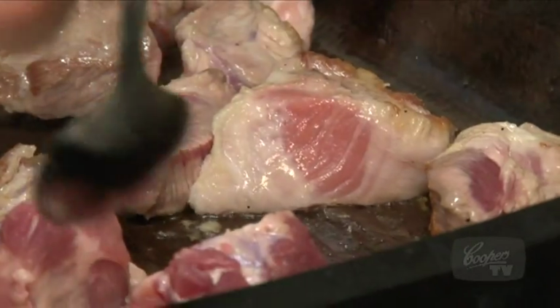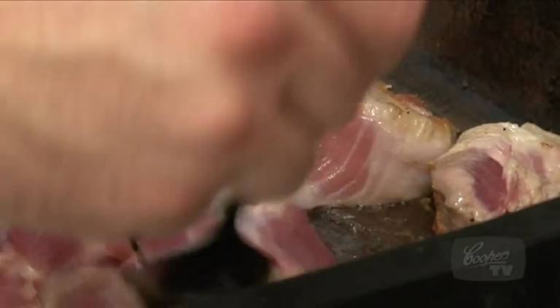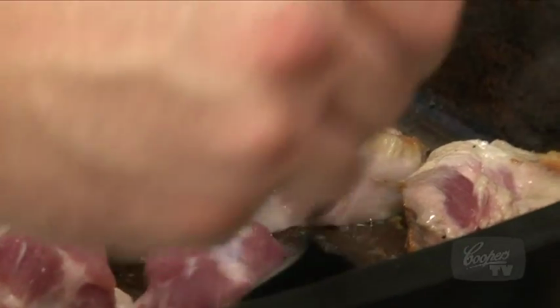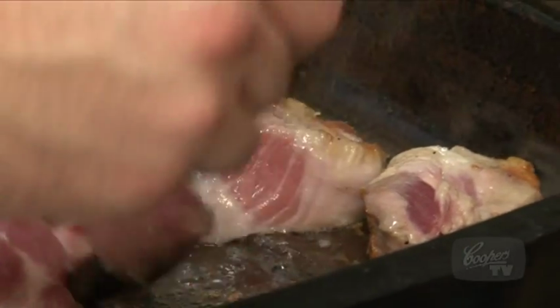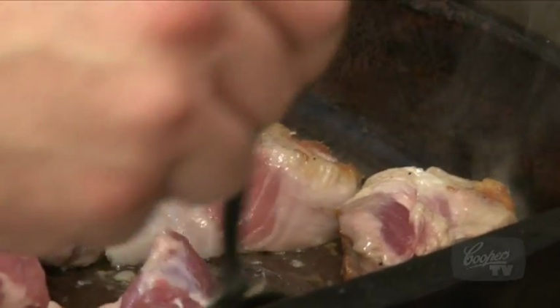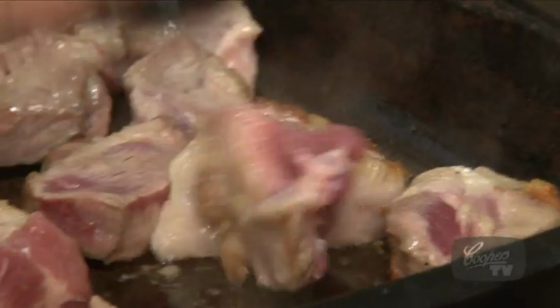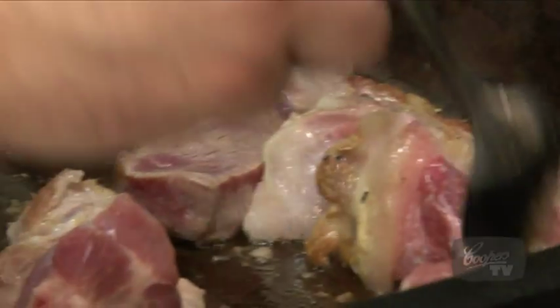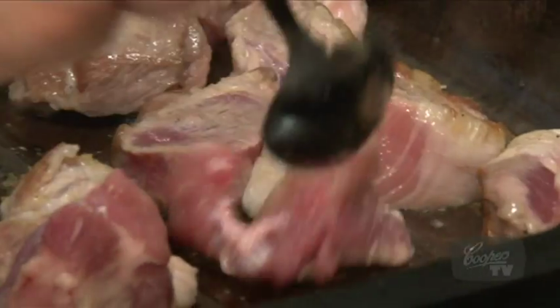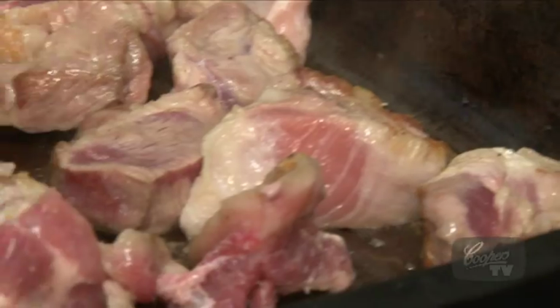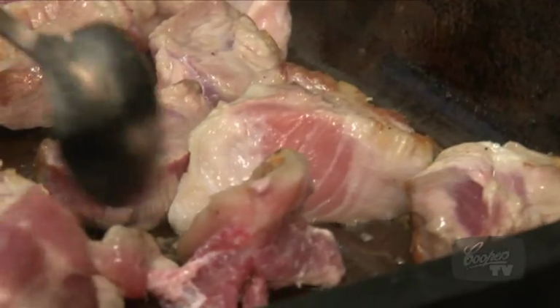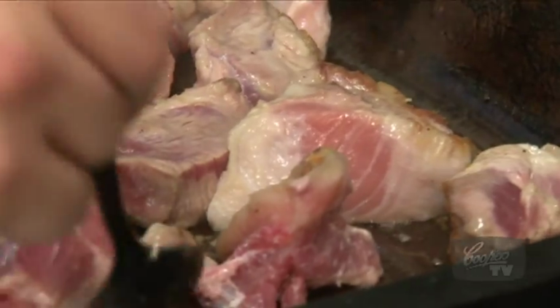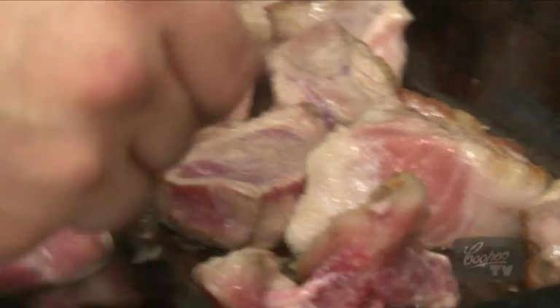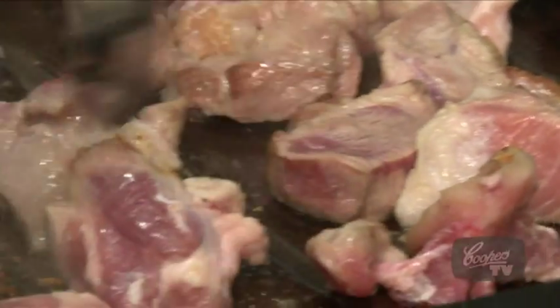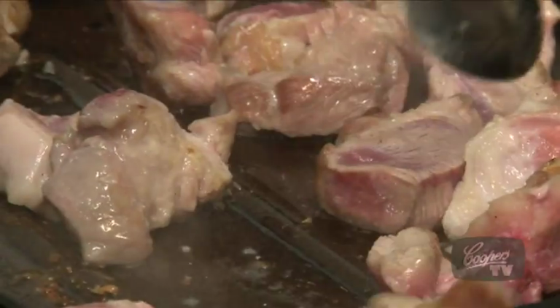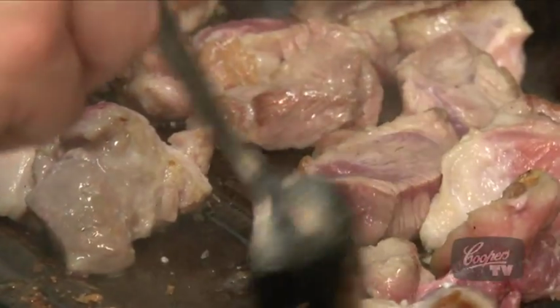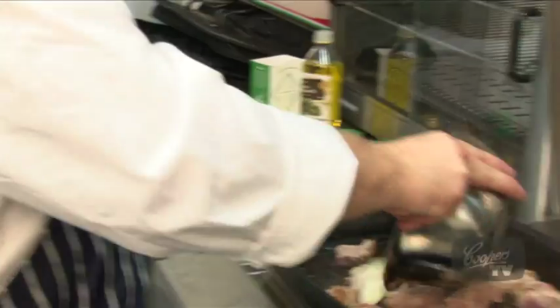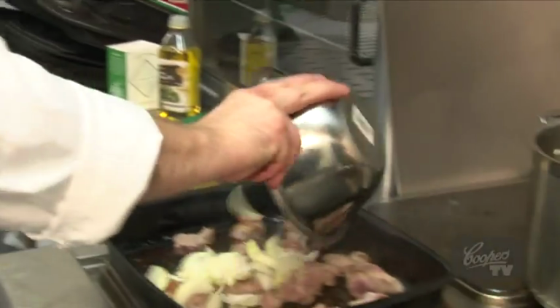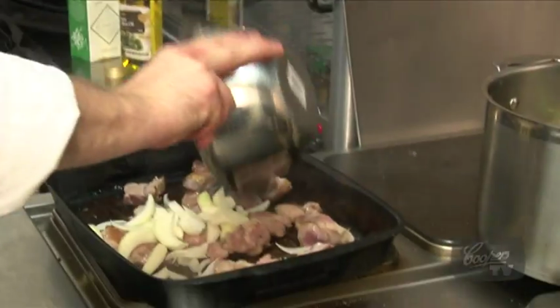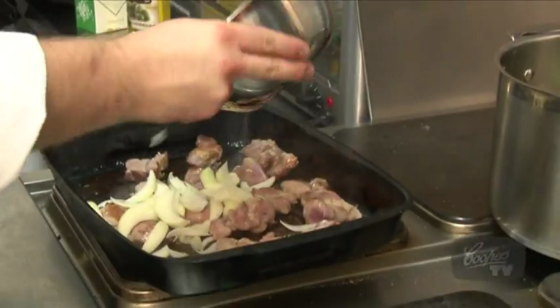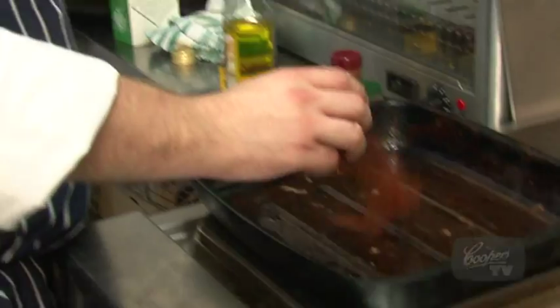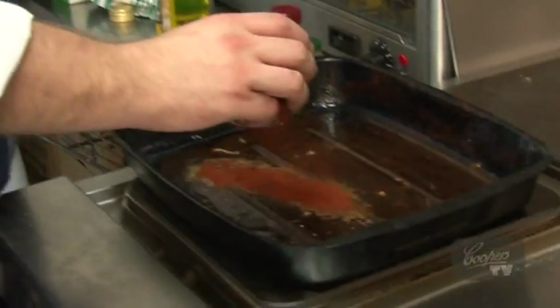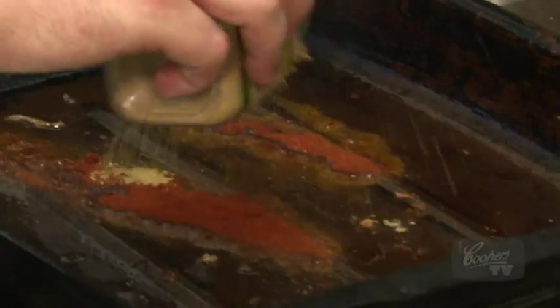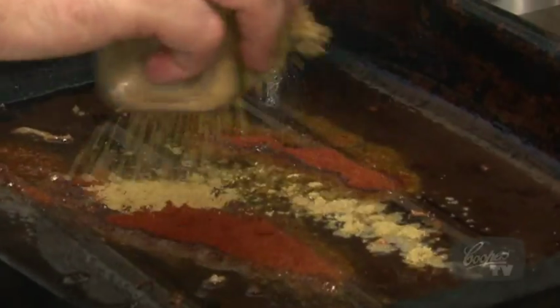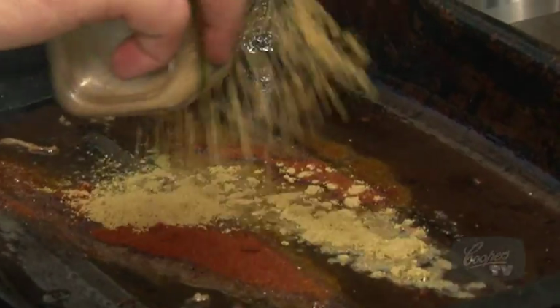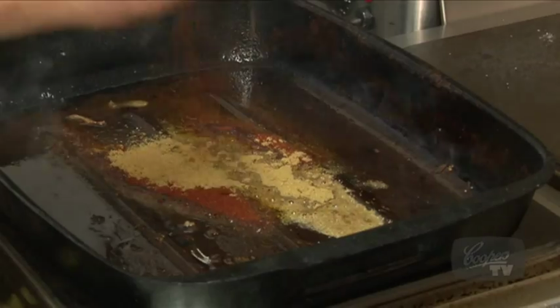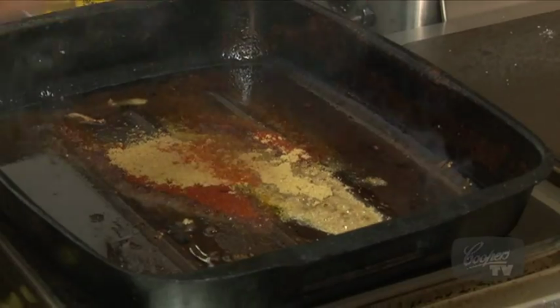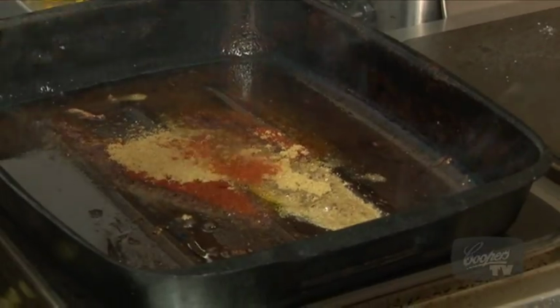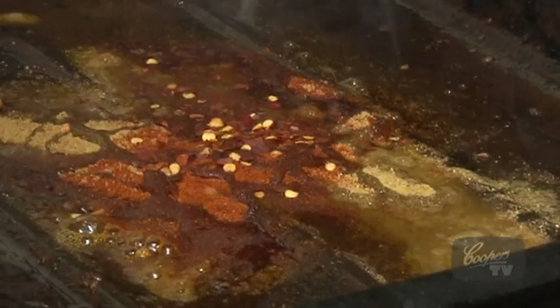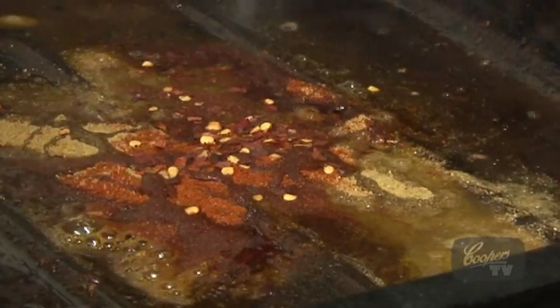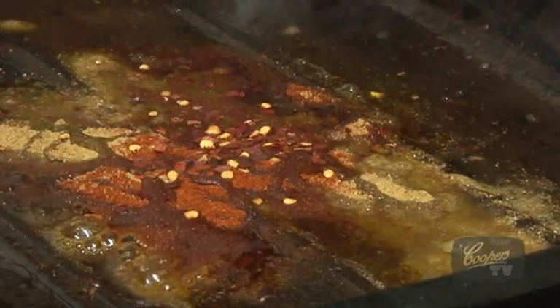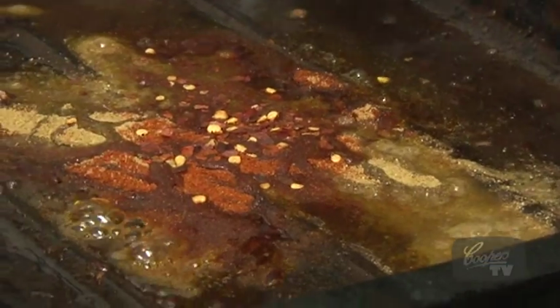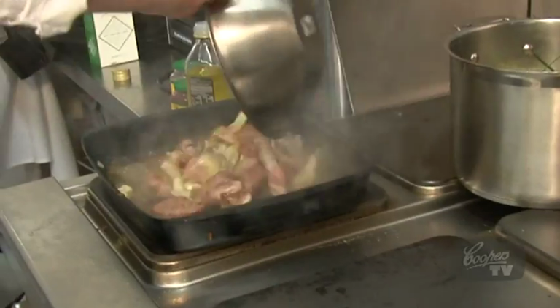Some people would think this is called sealing the meat, which is a total lie and a fallacy of cooking that's been proven wrong. The only reason we brown our meat before a braise is to add flavour to it.